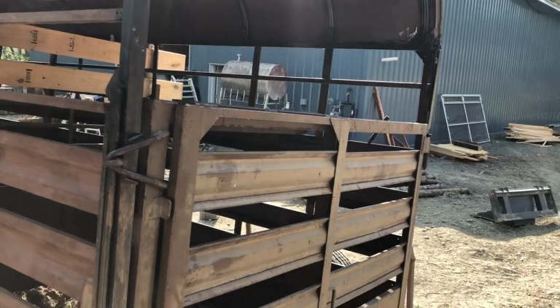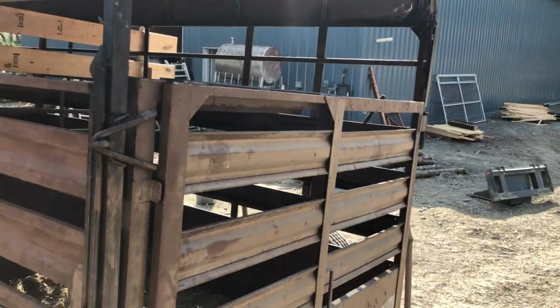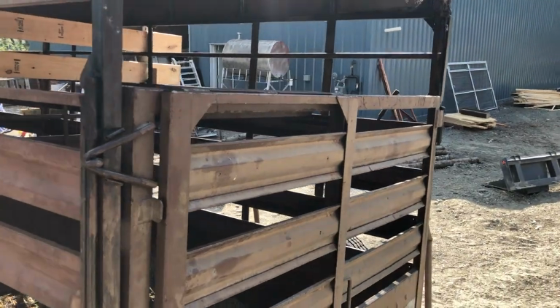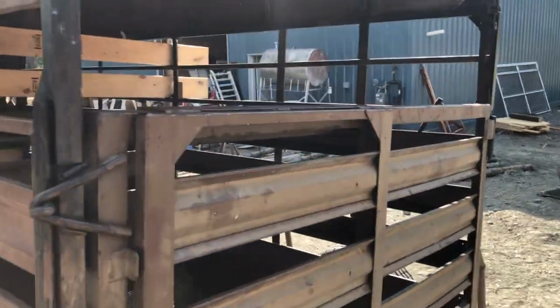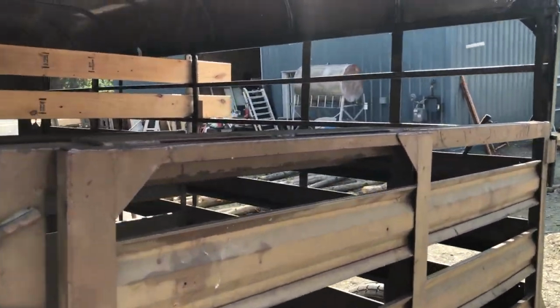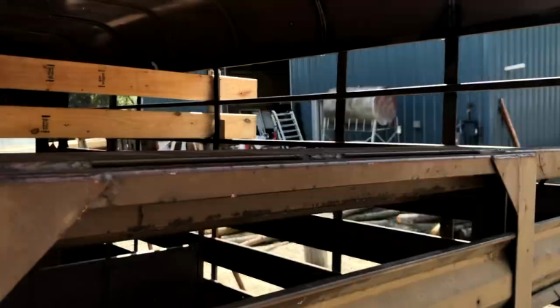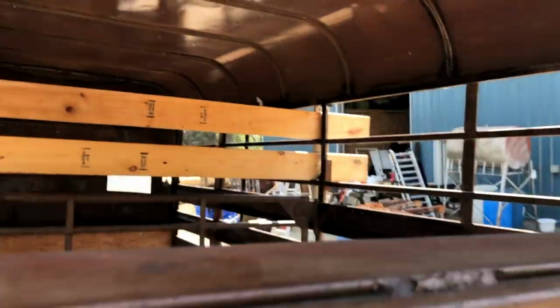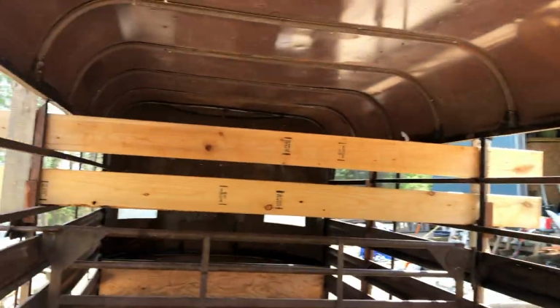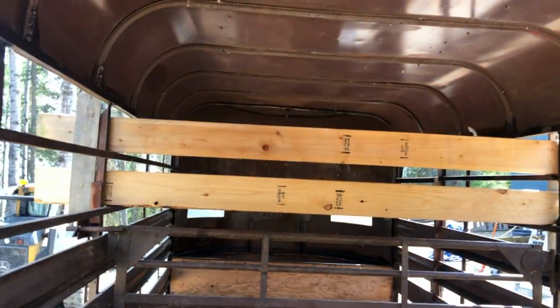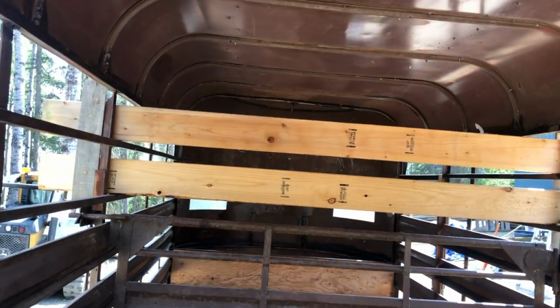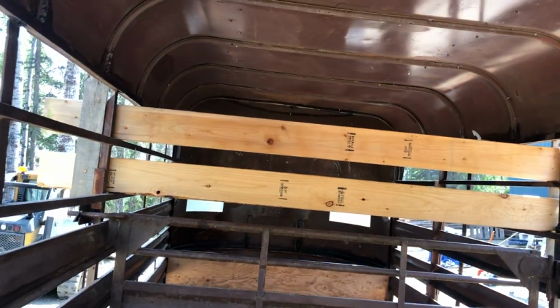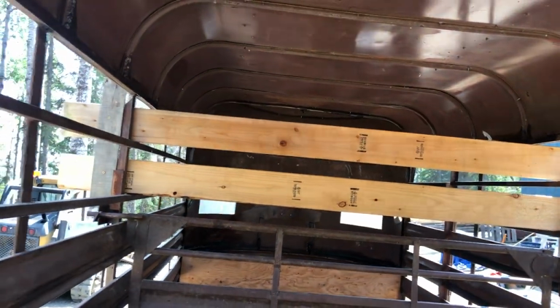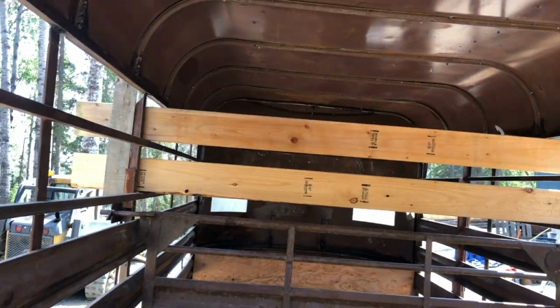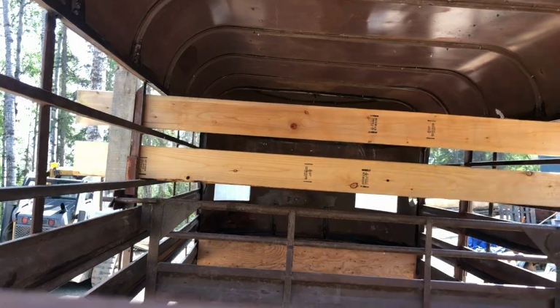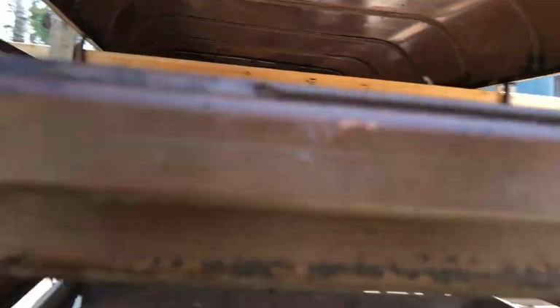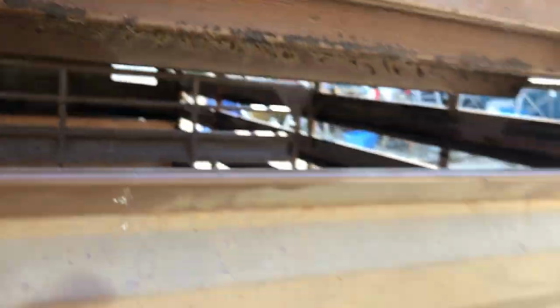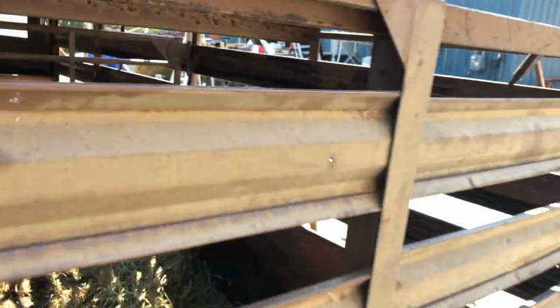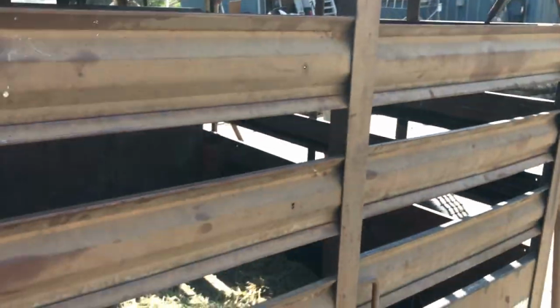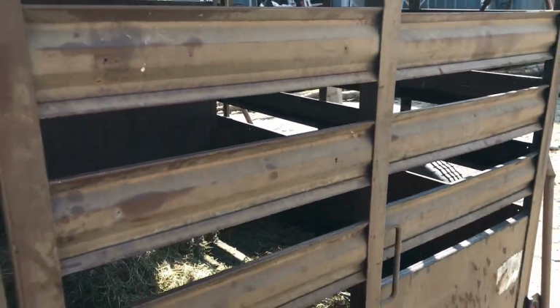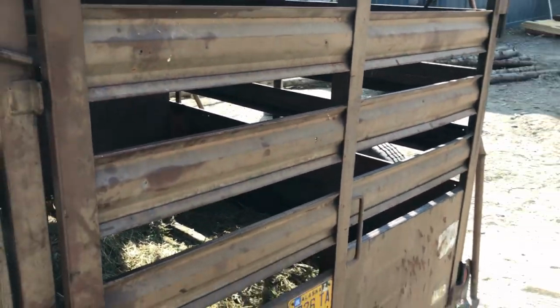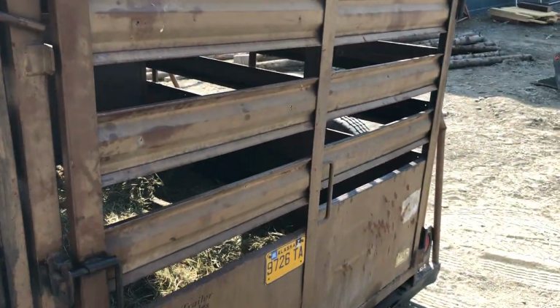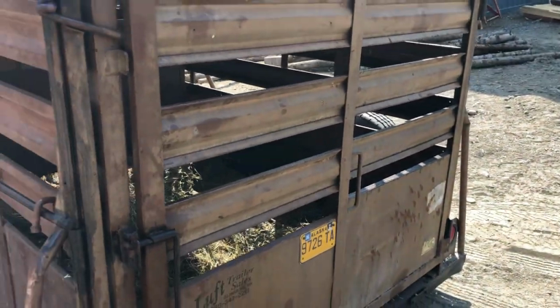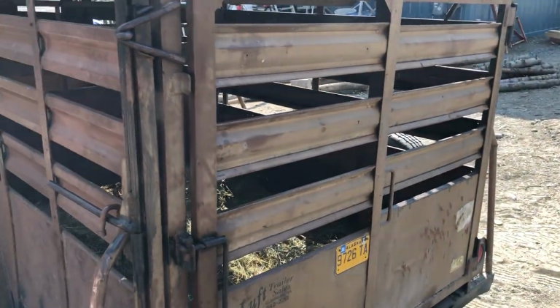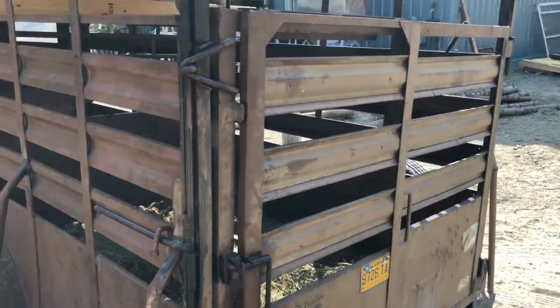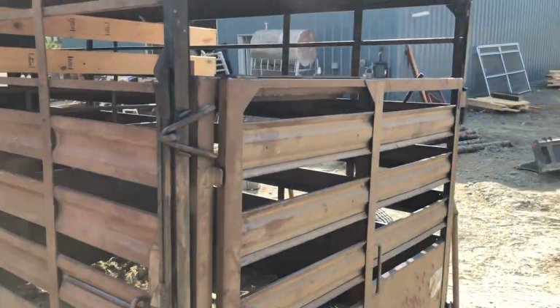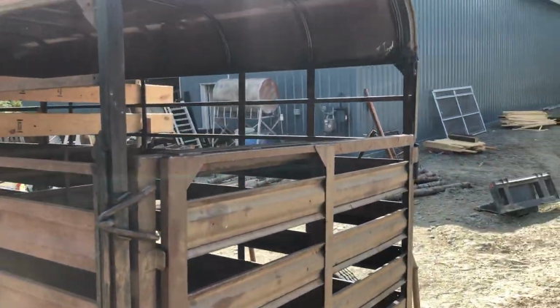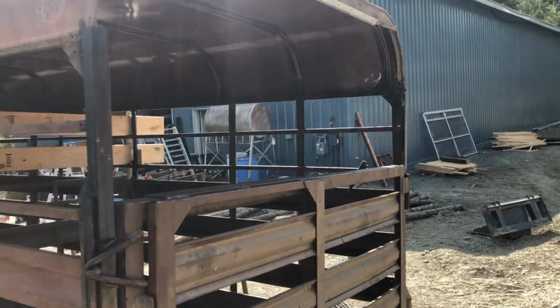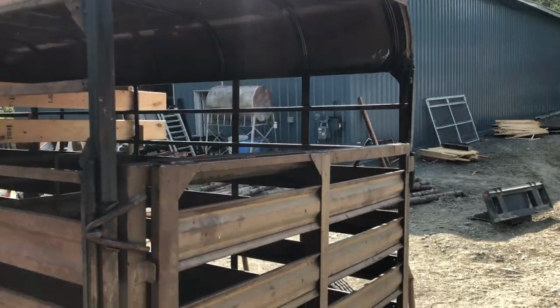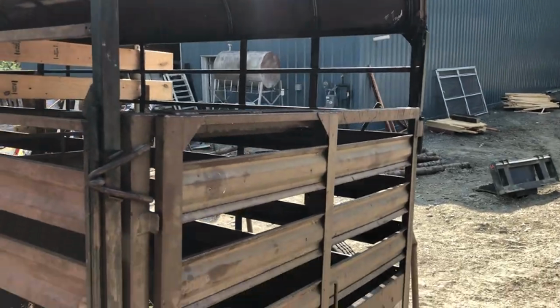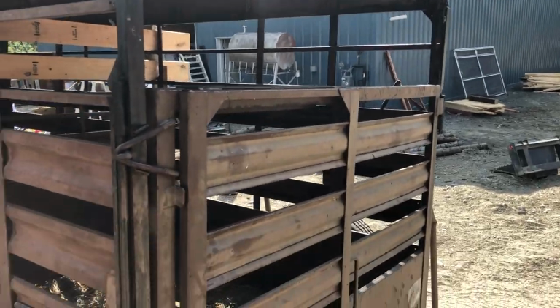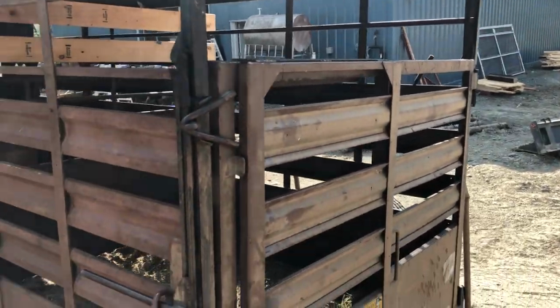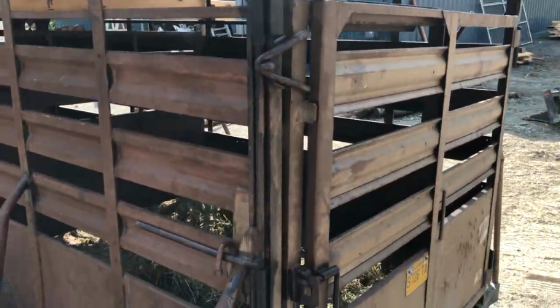That's a long ways to the ground. I'm 5'9", and this is just at my forehead, so that's a good 5½ feet off the ground with a pretty narrow opening there — so that doesn't work.